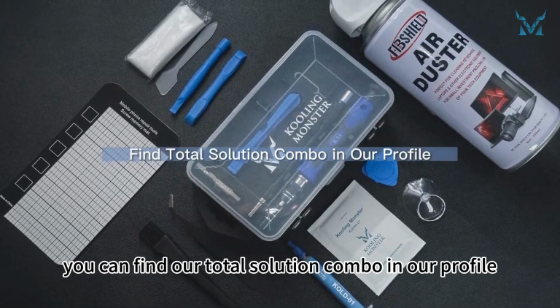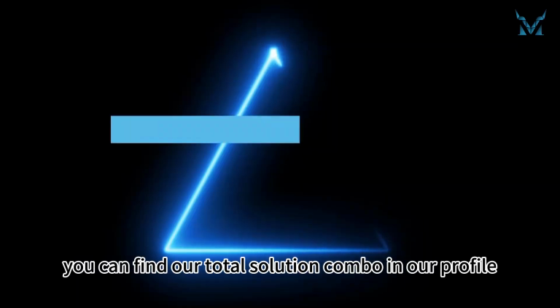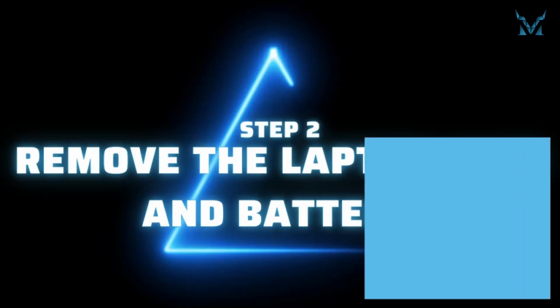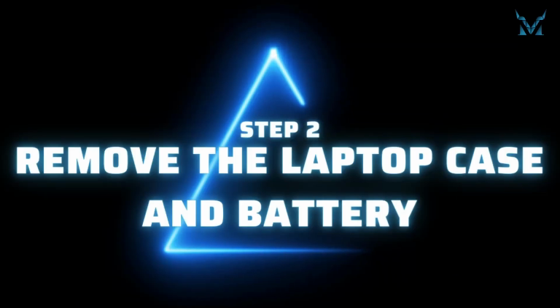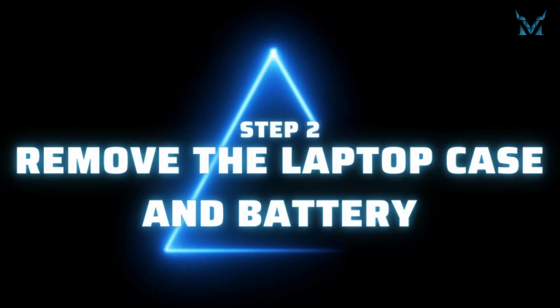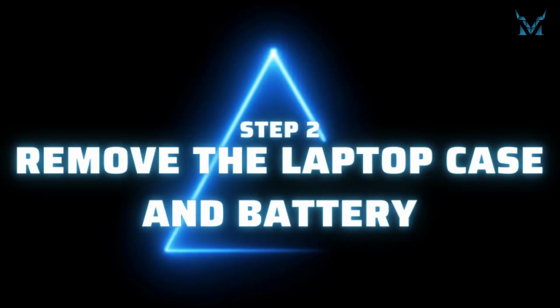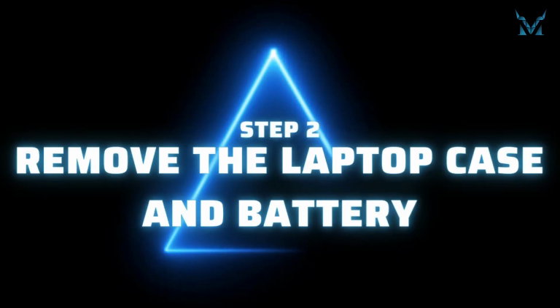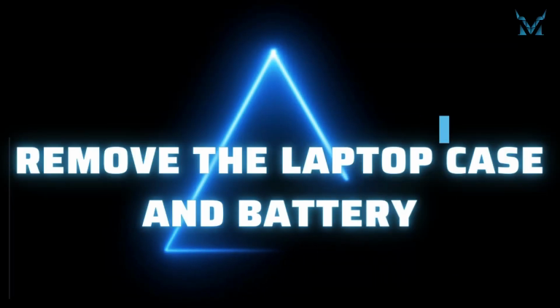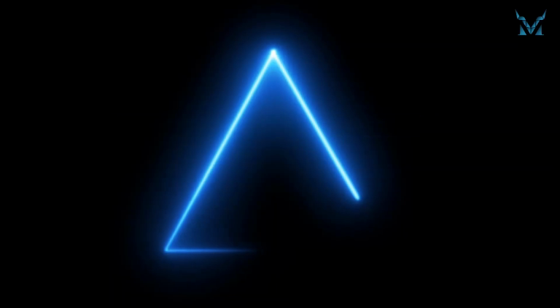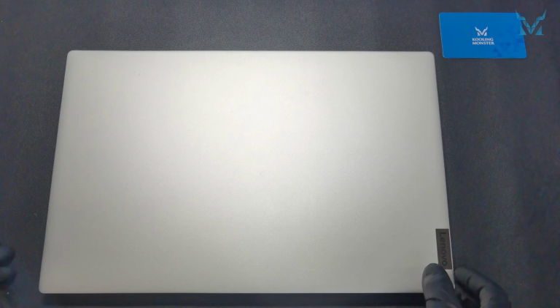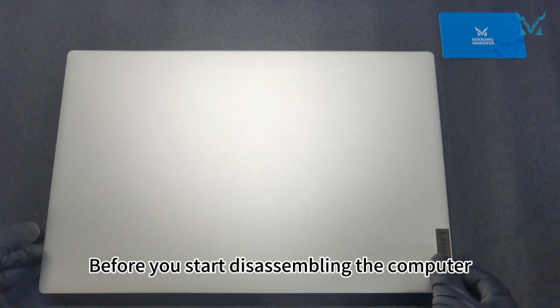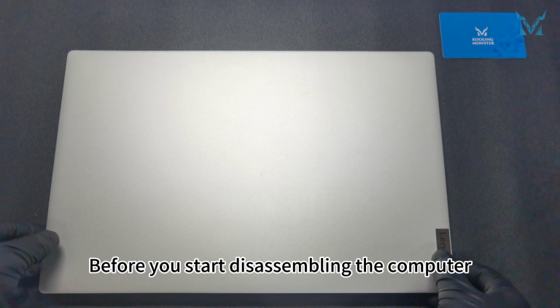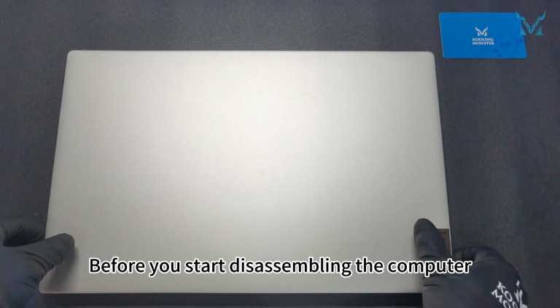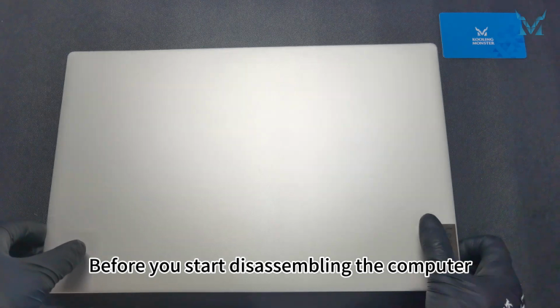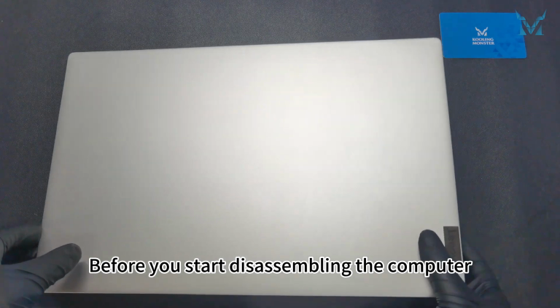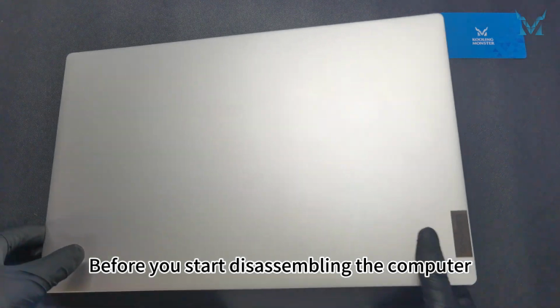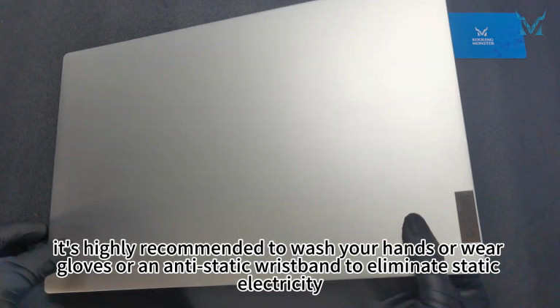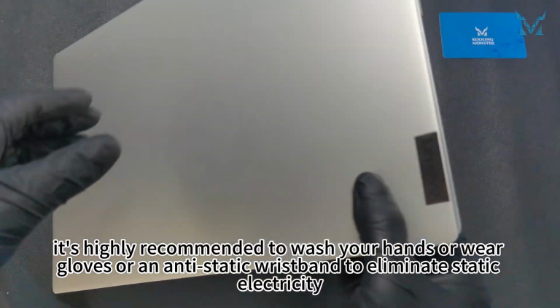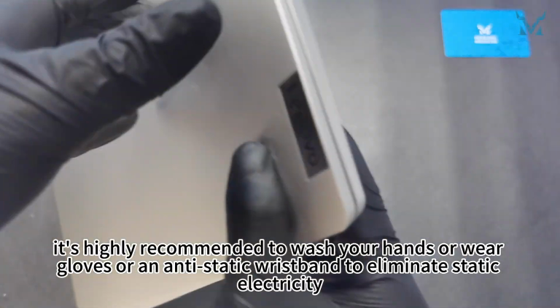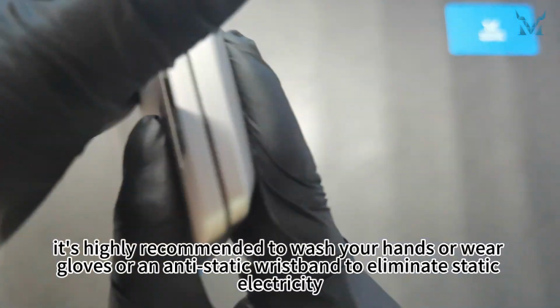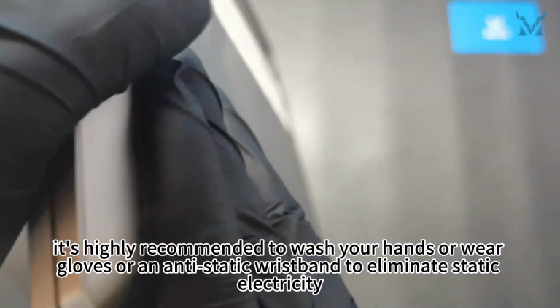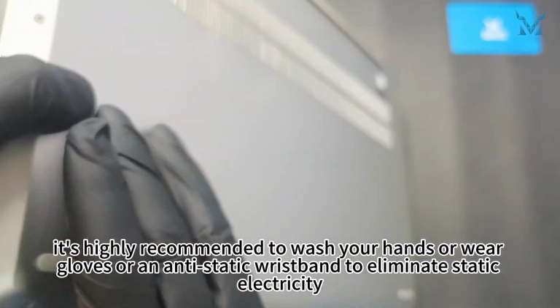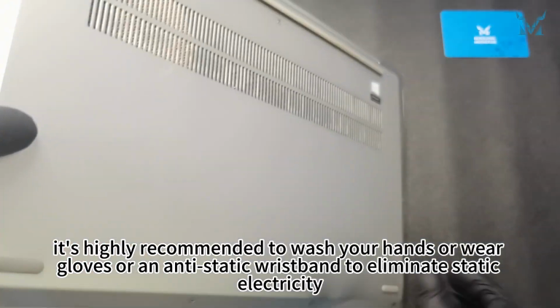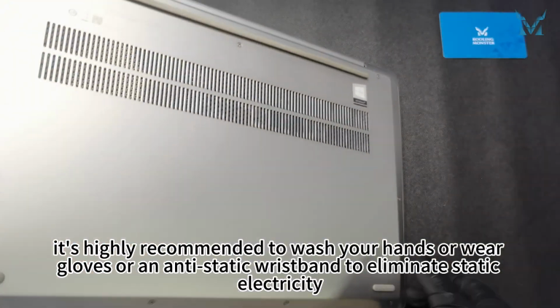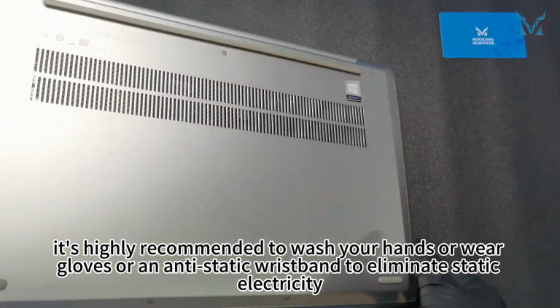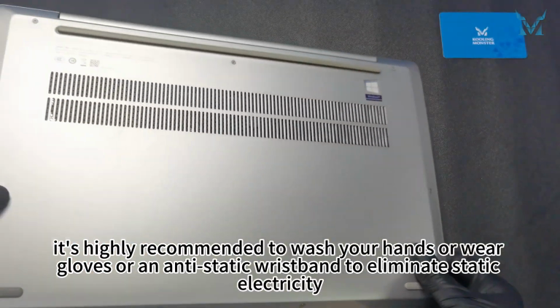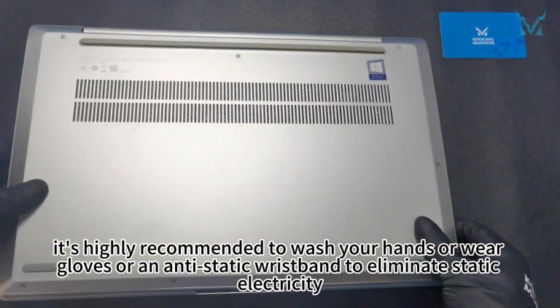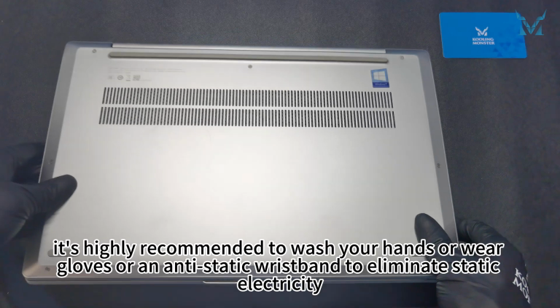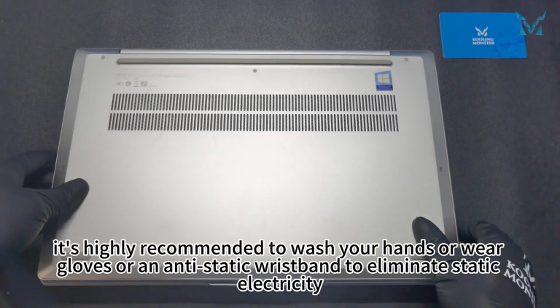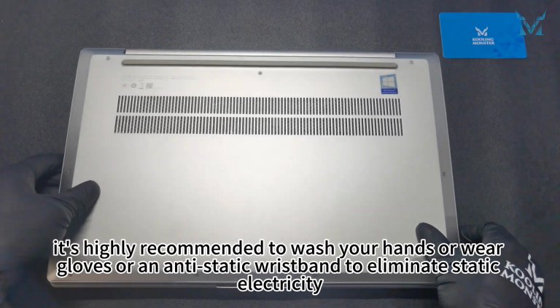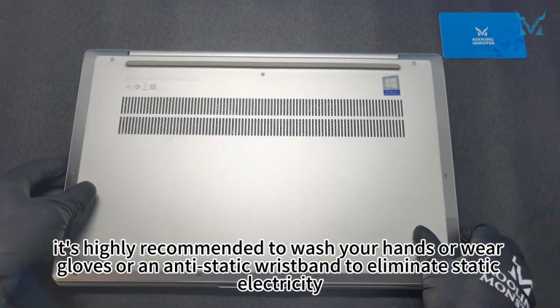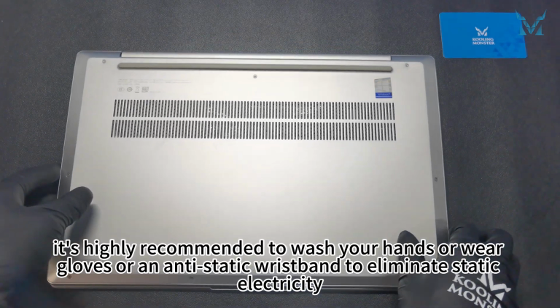Step 2: Remove the laptop case and battery. Before you start disassembling the computer, it's highly recommended to wash your hands or wear gloves or an antistatic wristband to eliminate static electricity.